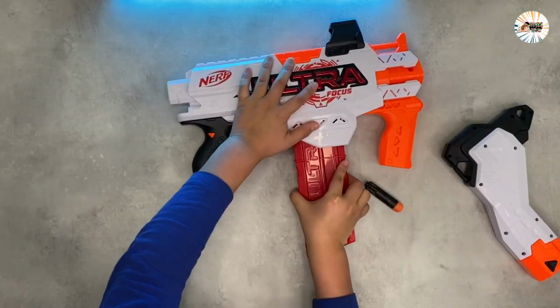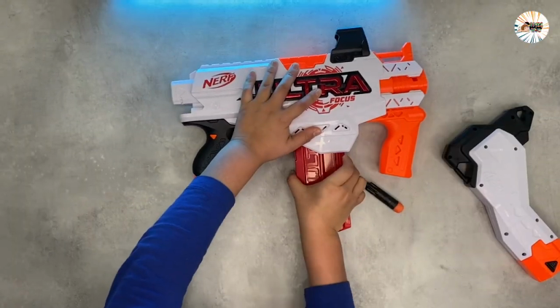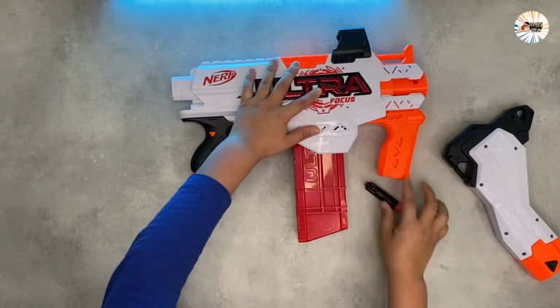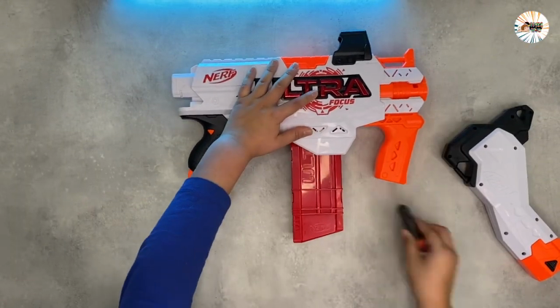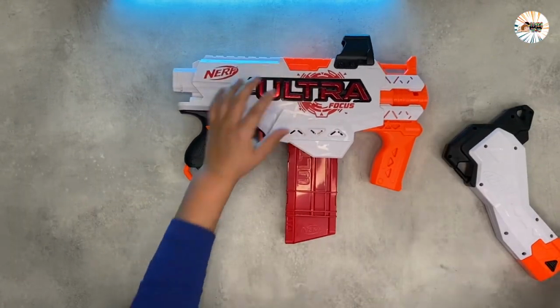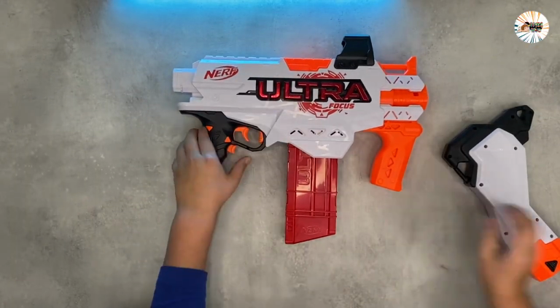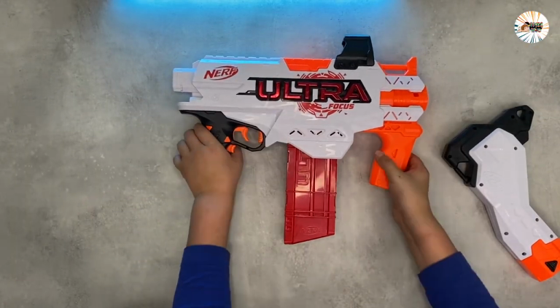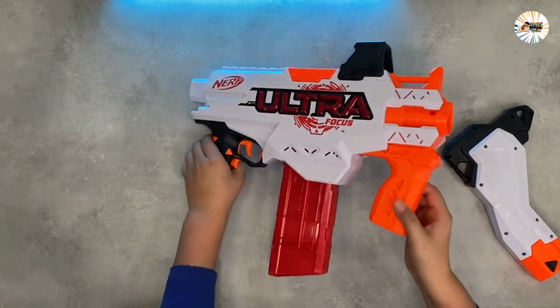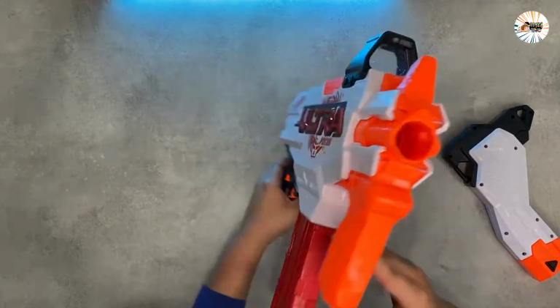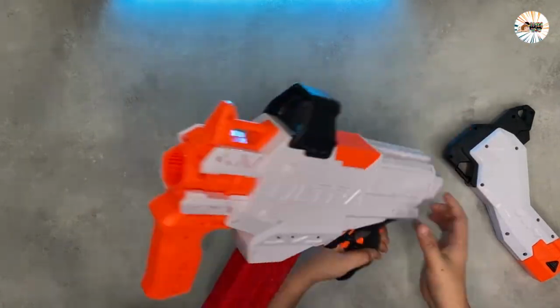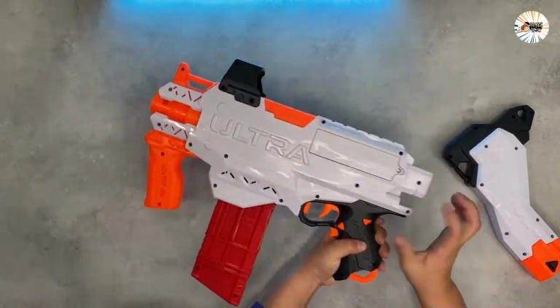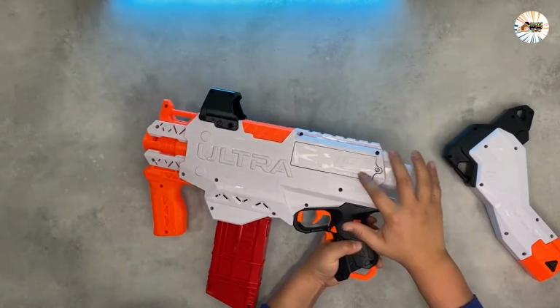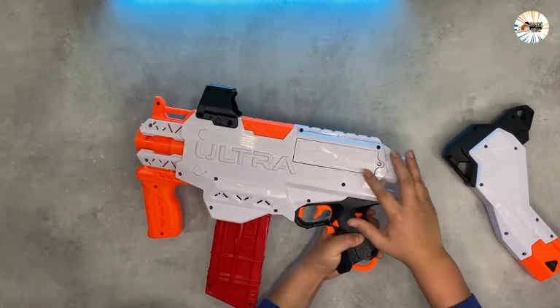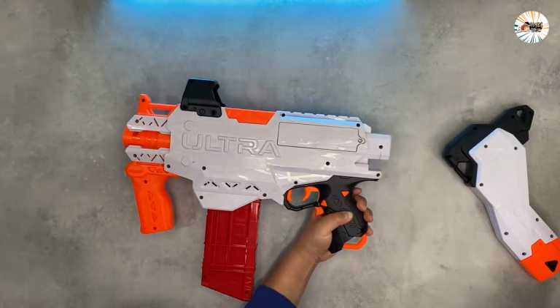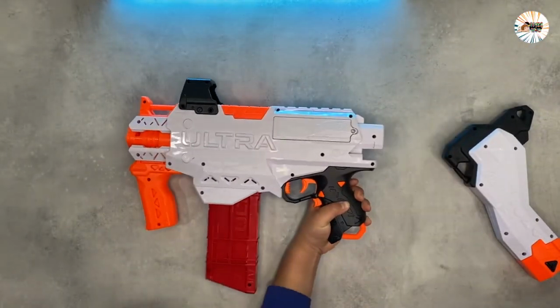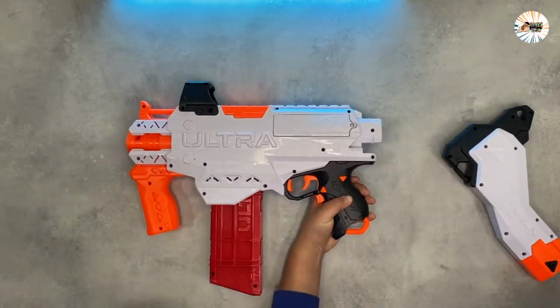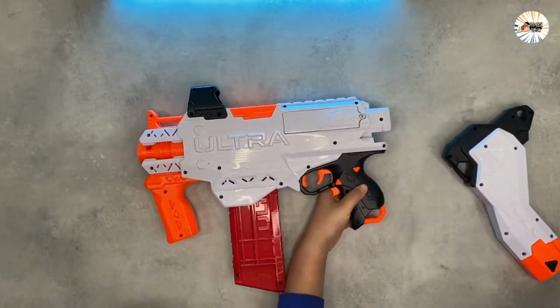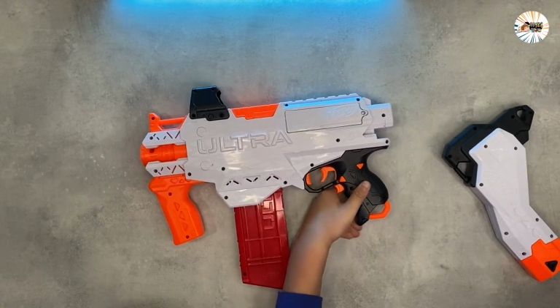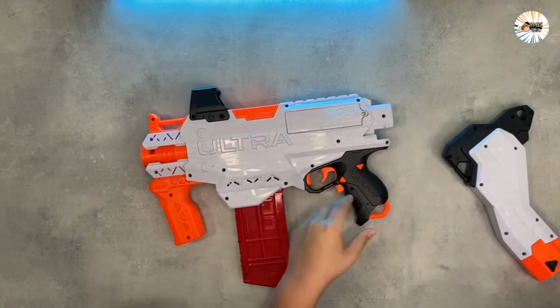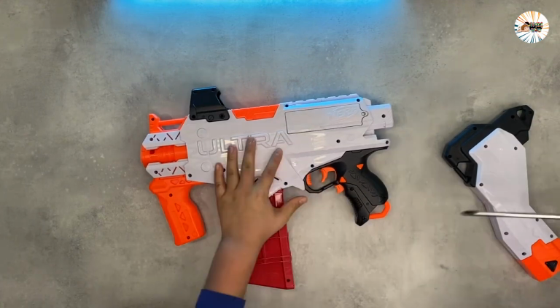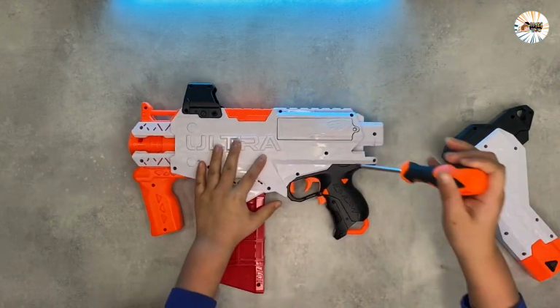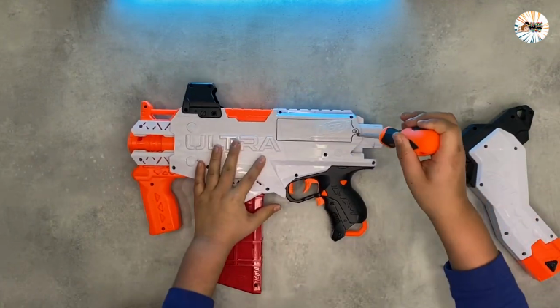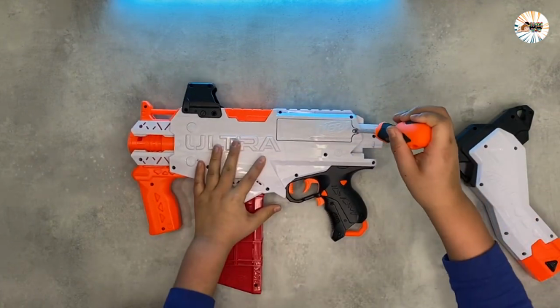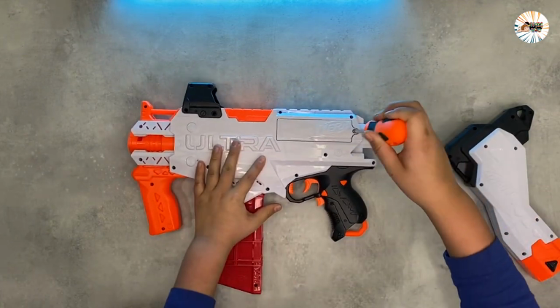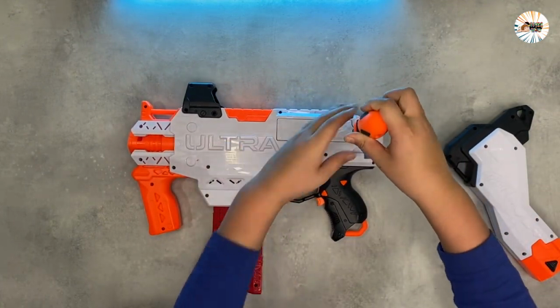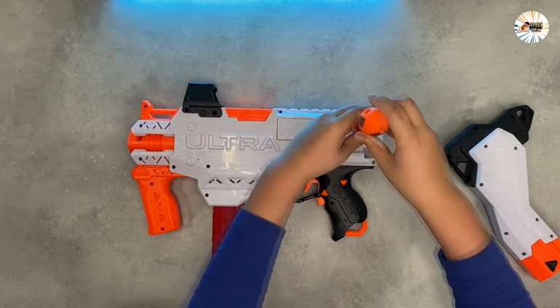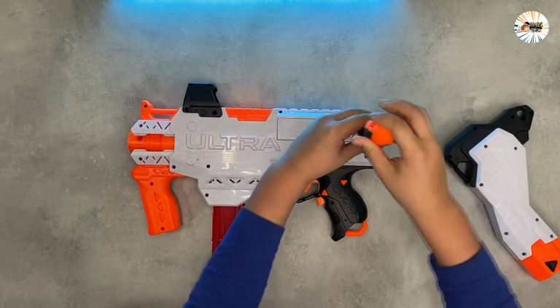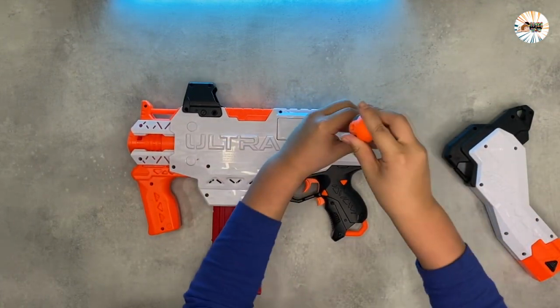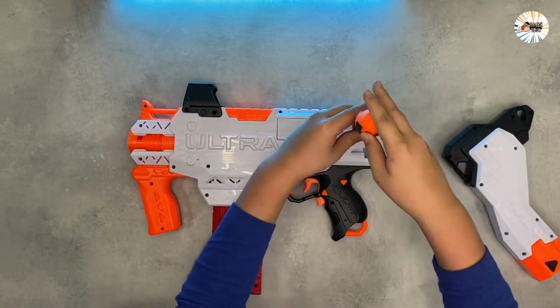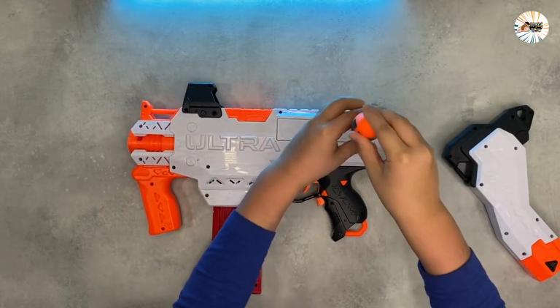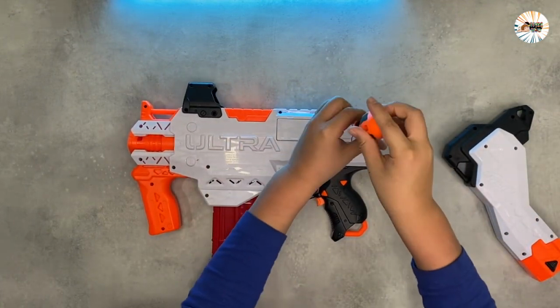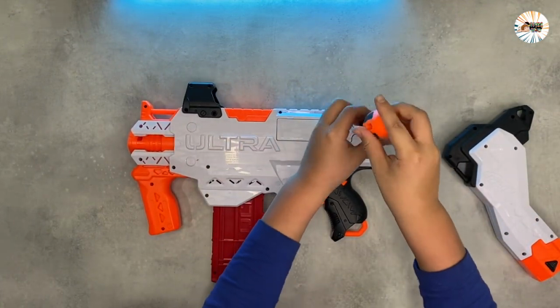Place the loaded cartridge into the special plastic clip. Push the loaded cartridge clip into the load port. The hand feel of the Ultra Focus blaster is super comfortable.